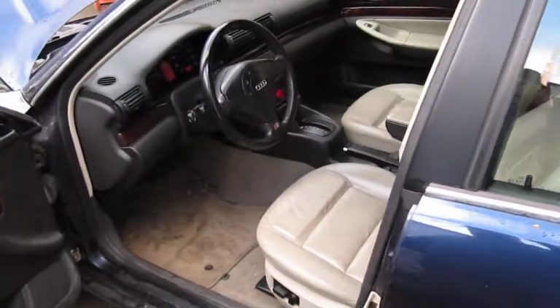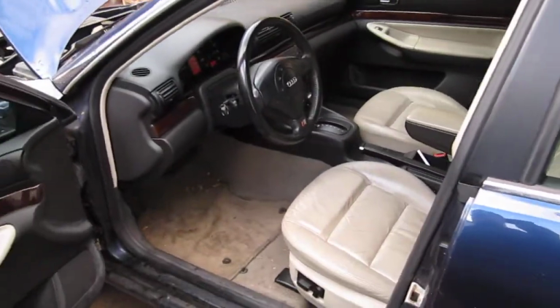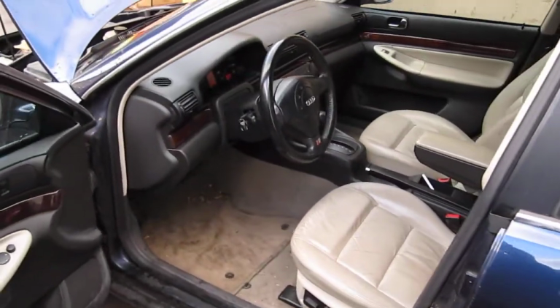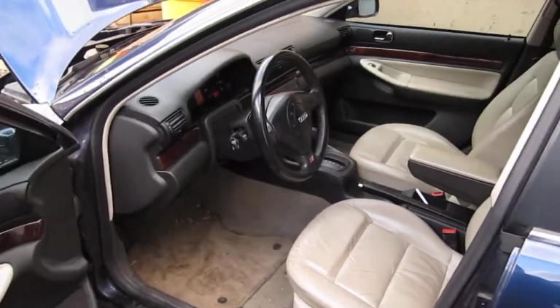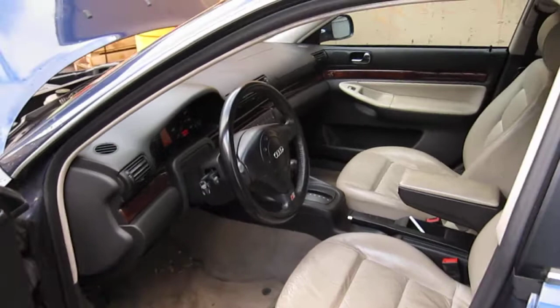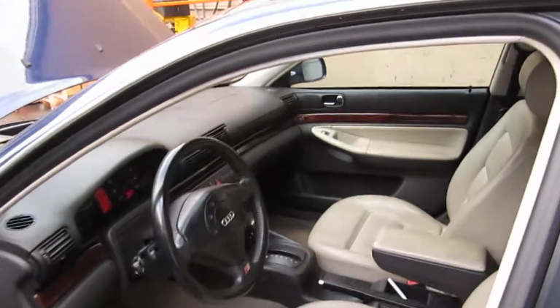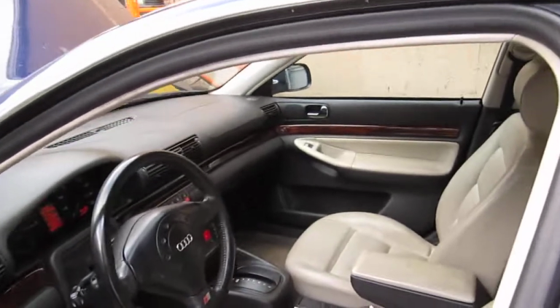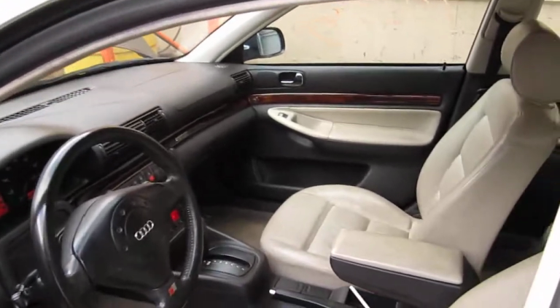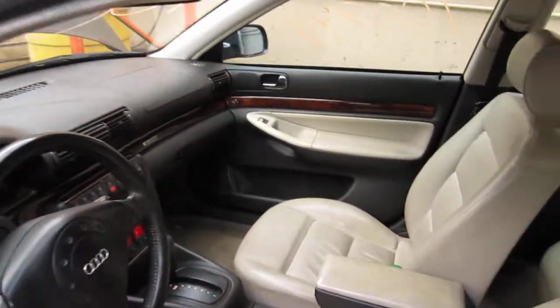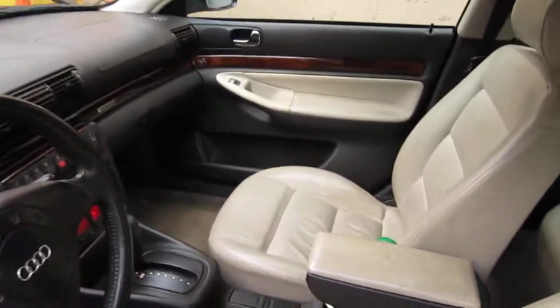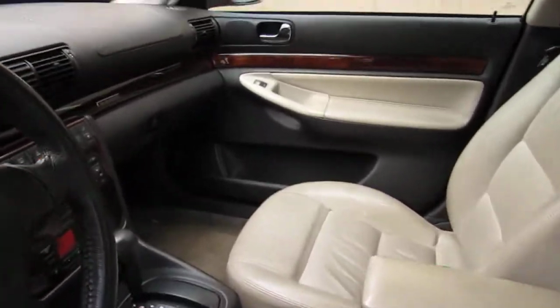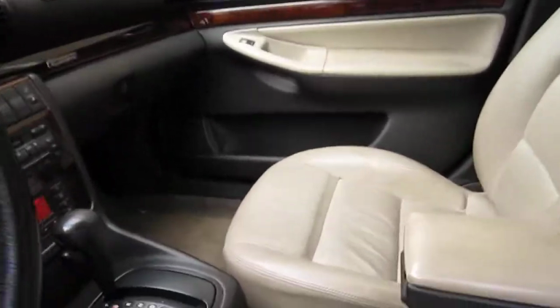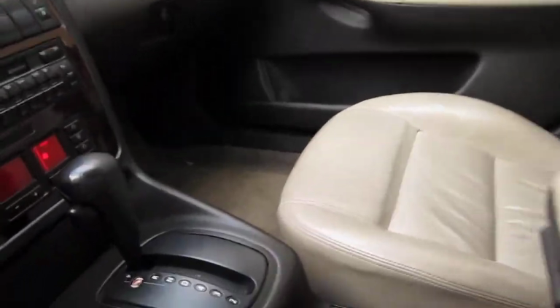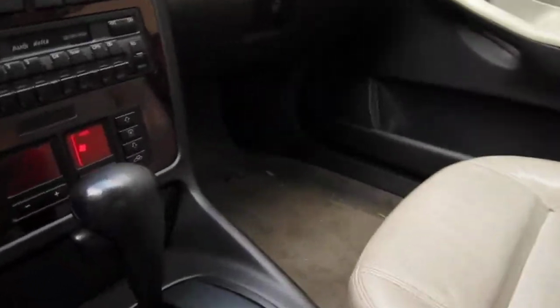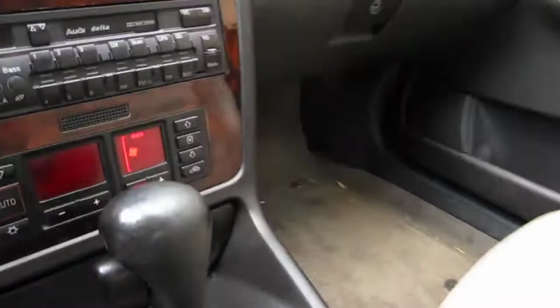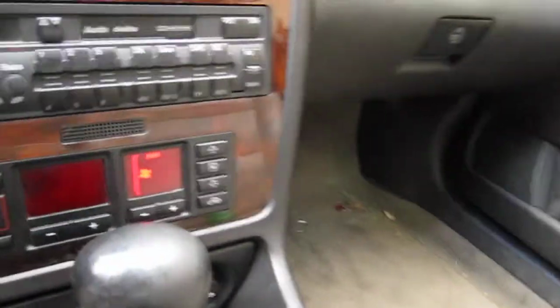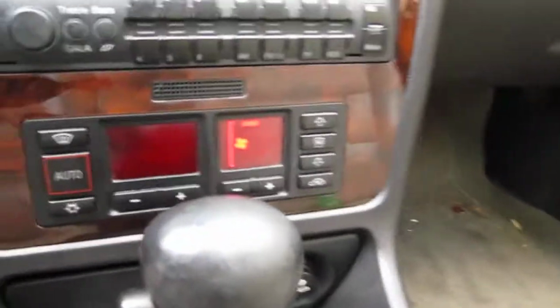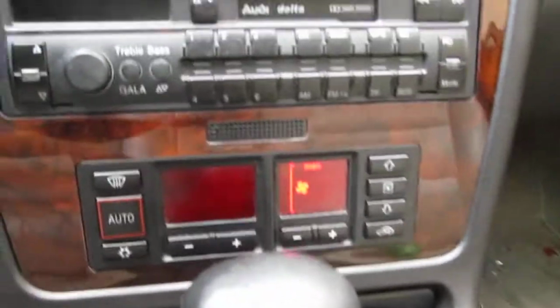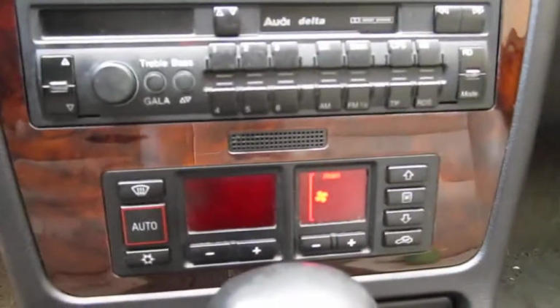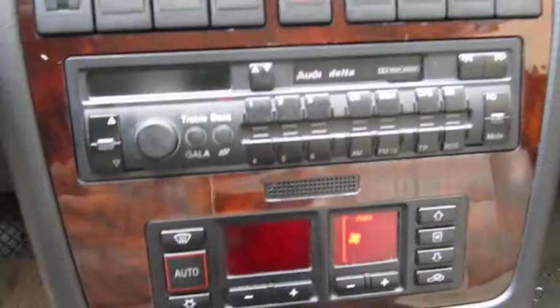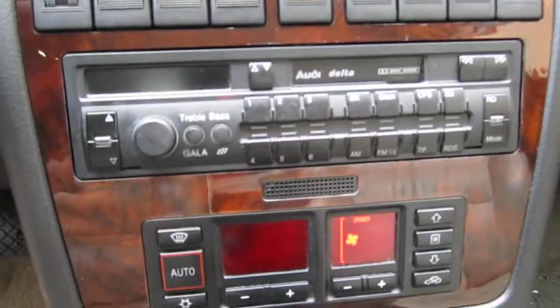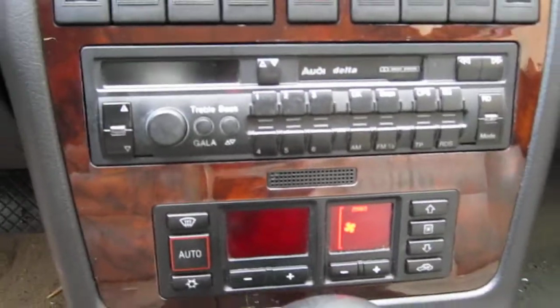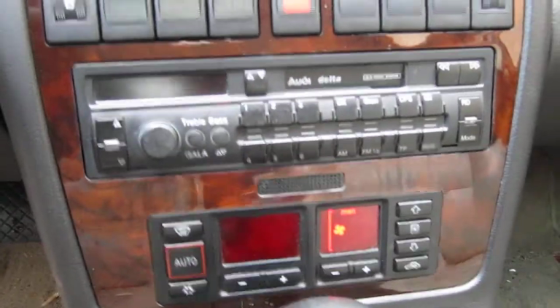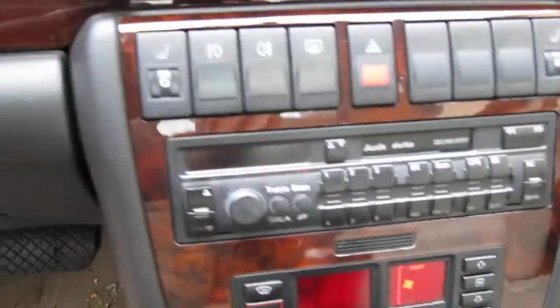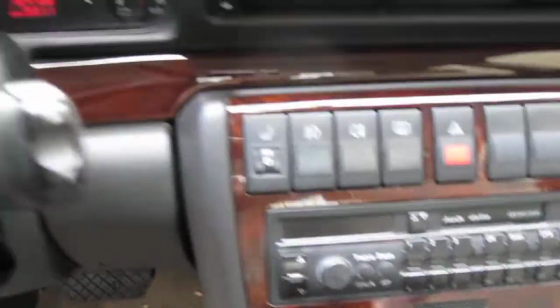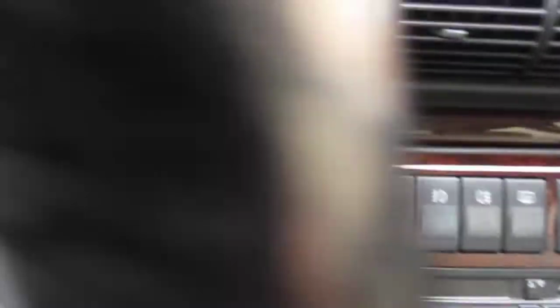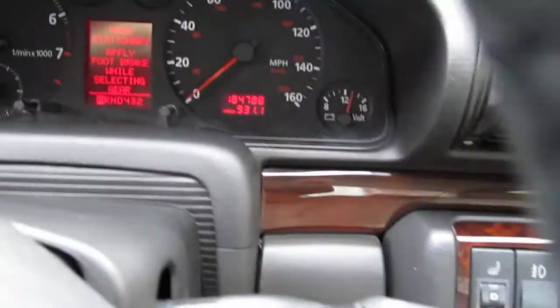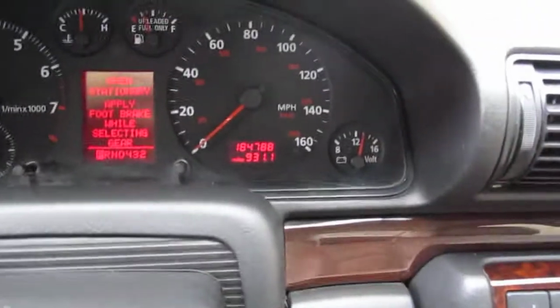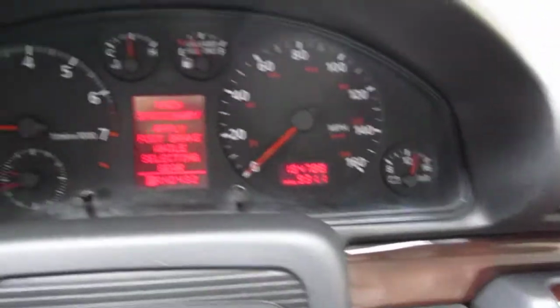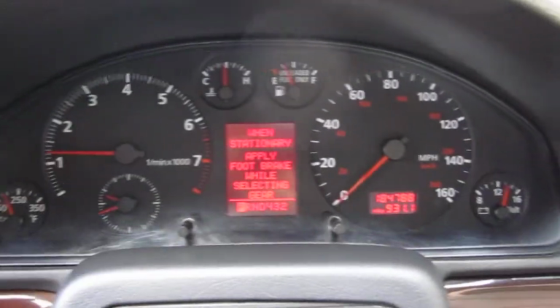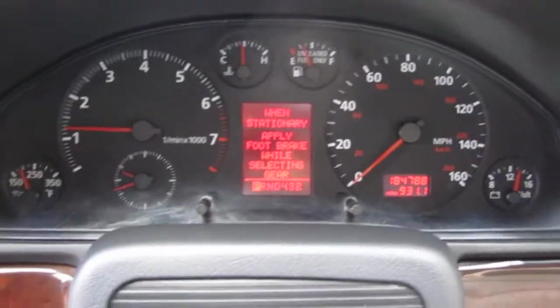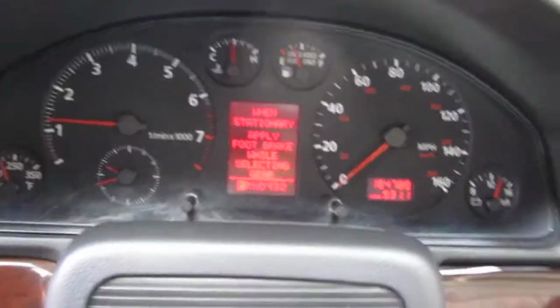It also has a tan and gray leather interior. It has automatic climate control, a factory AM and cassette player, and also has a factory tachometer as well.